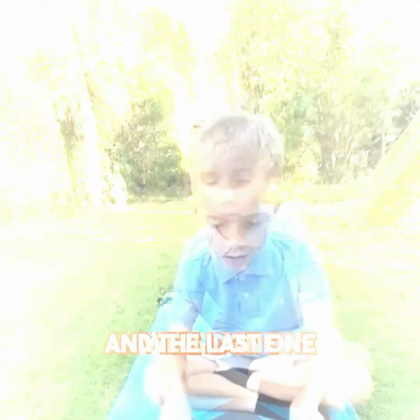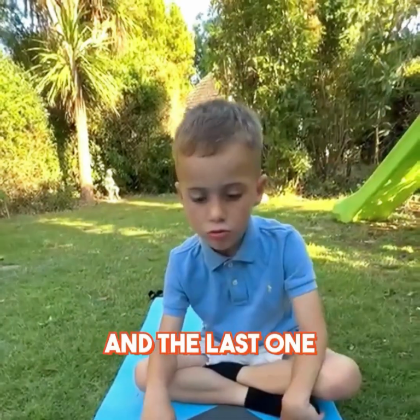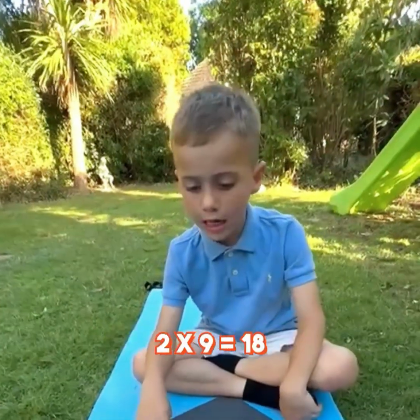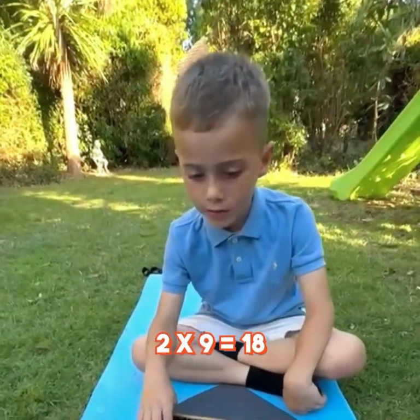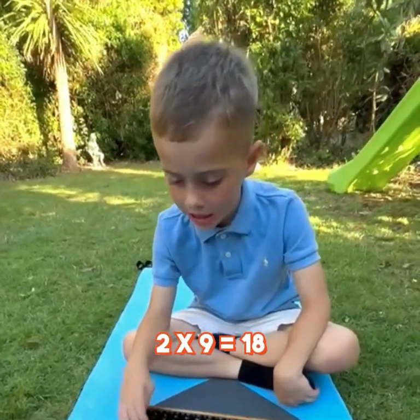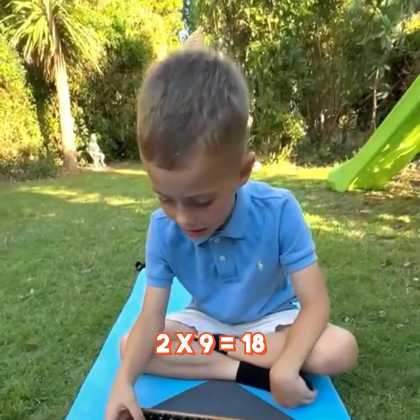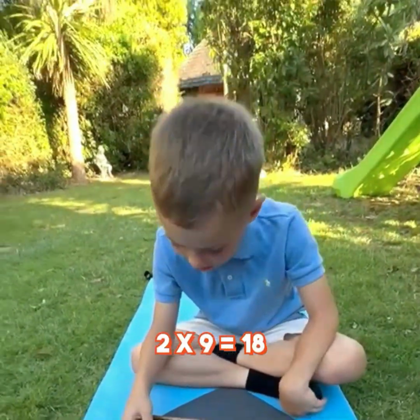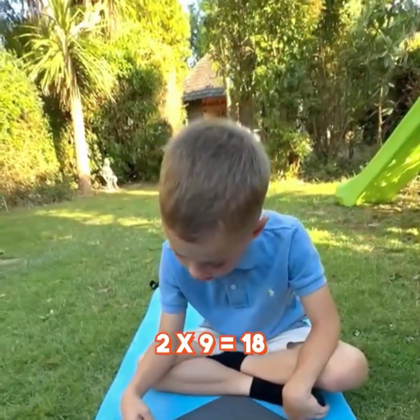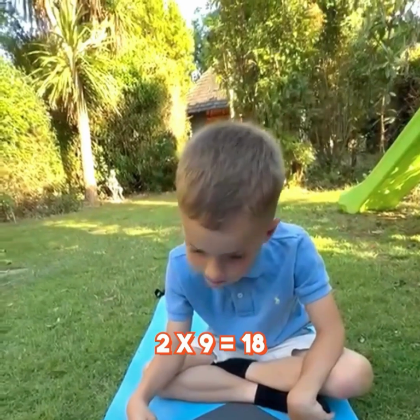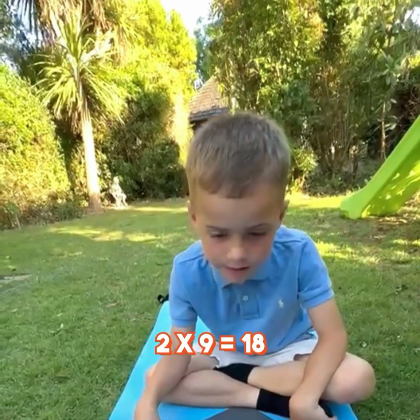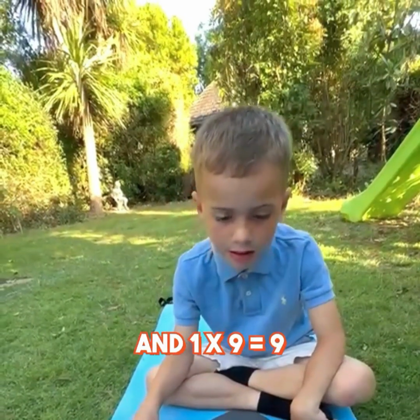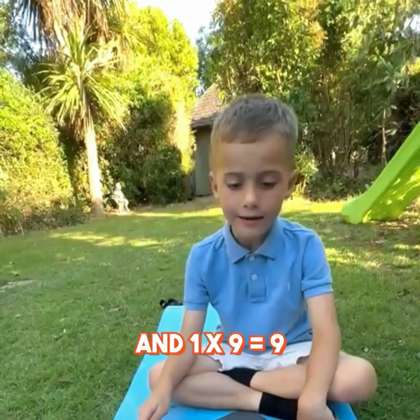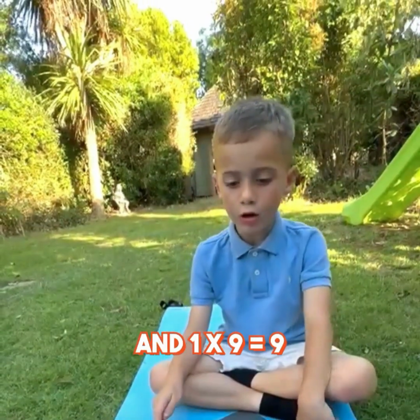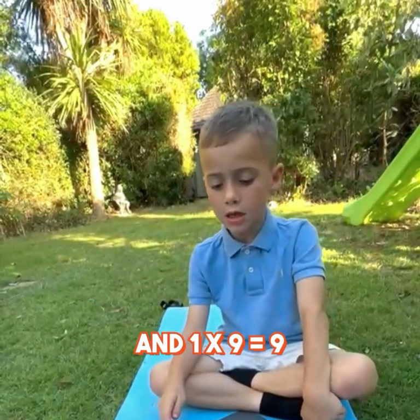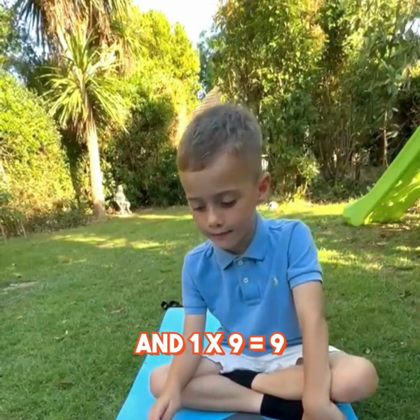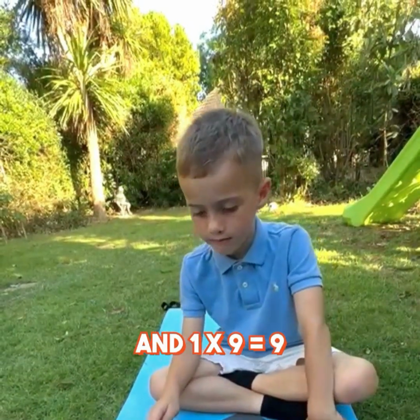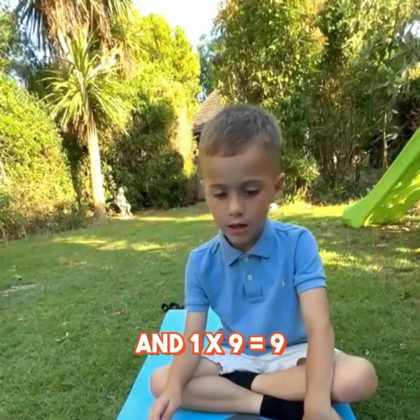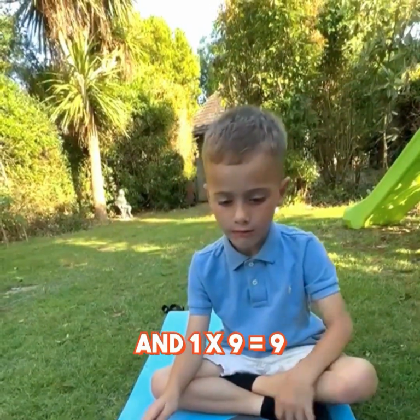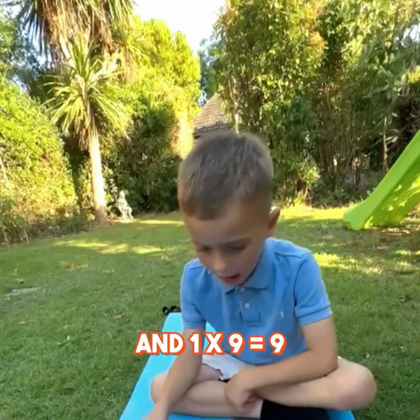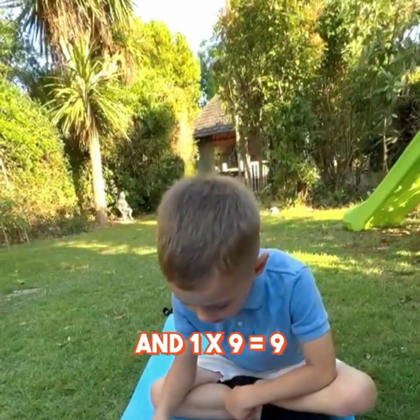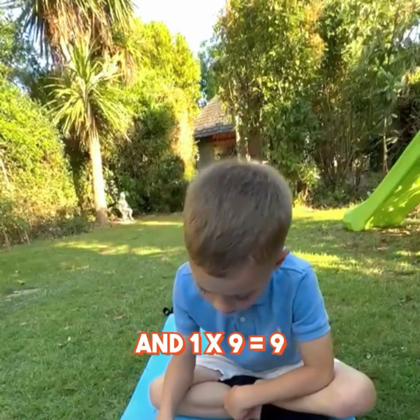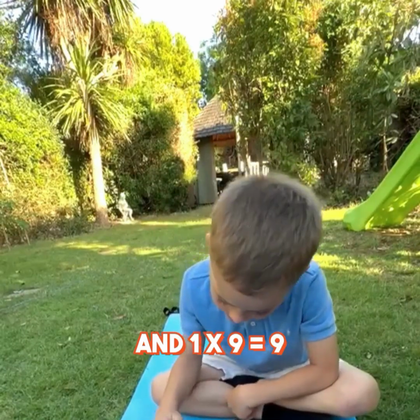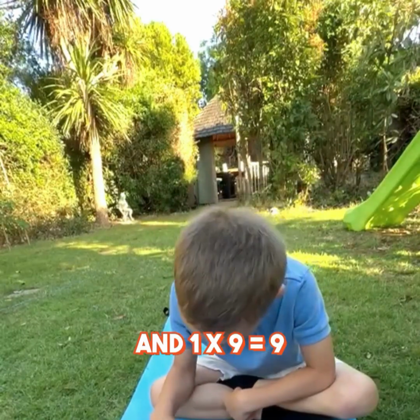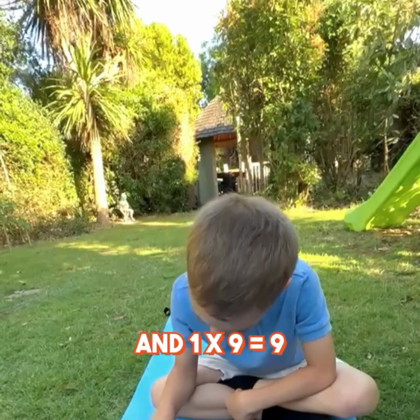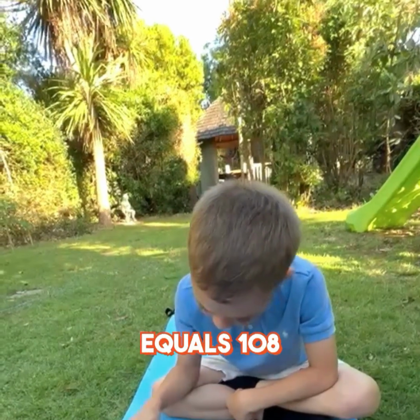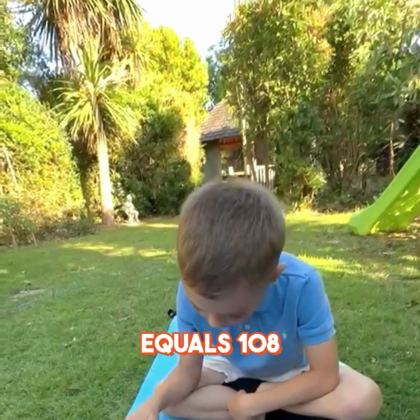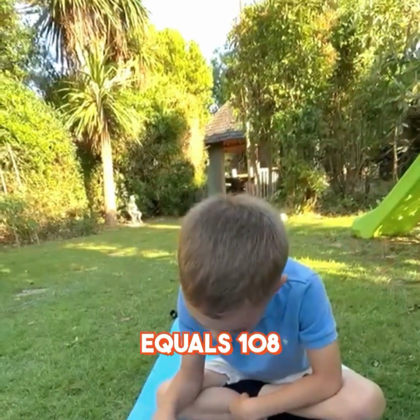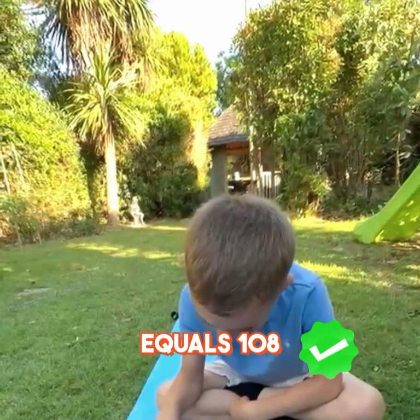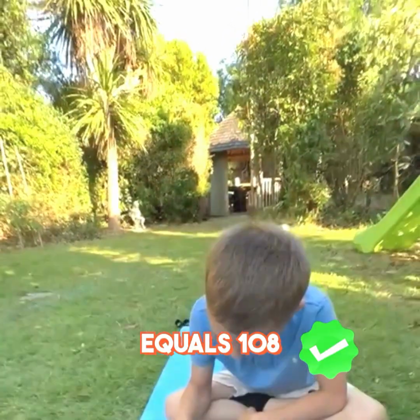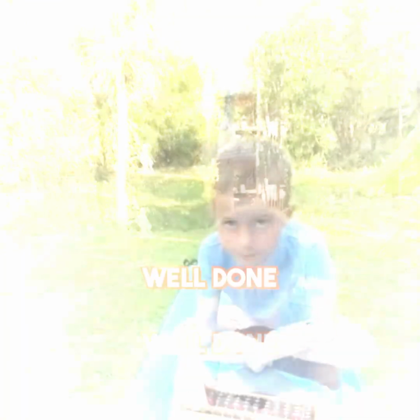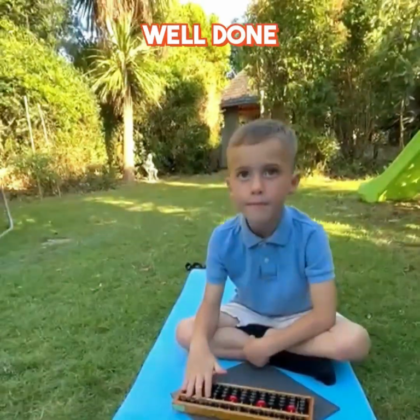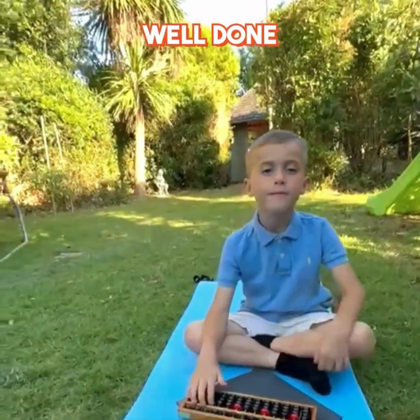Next. And the last one? 1 times 9 is 9 and 1 times 9 is 9, equals 108. Well done.